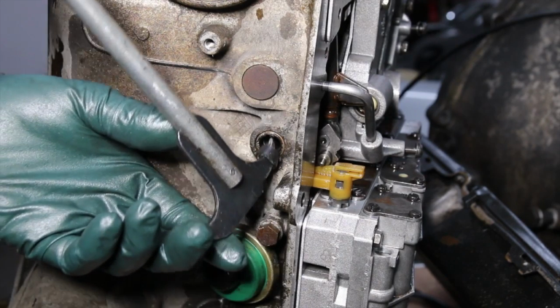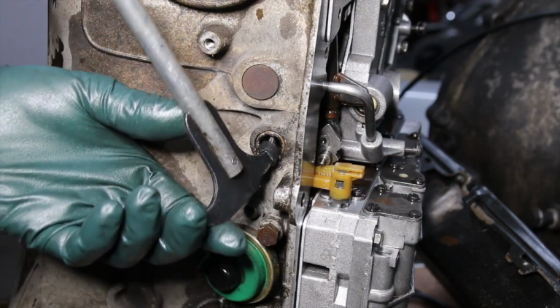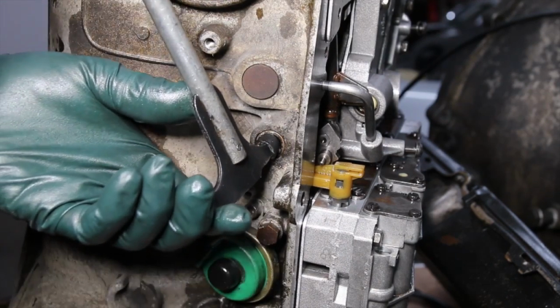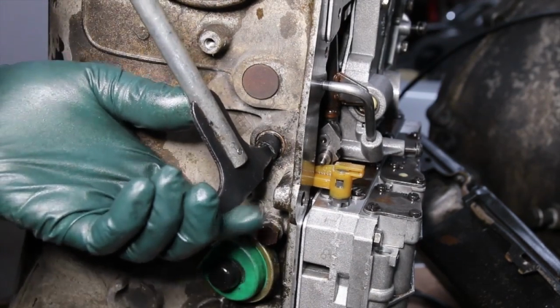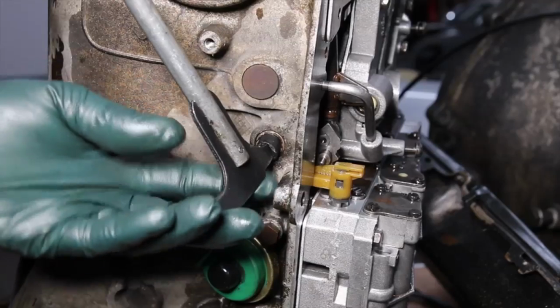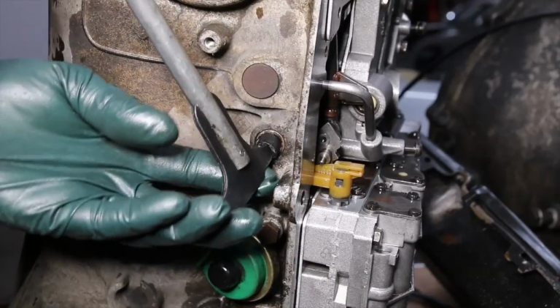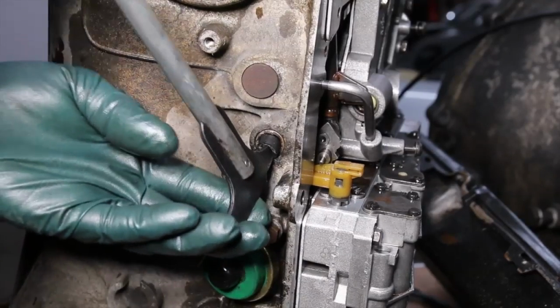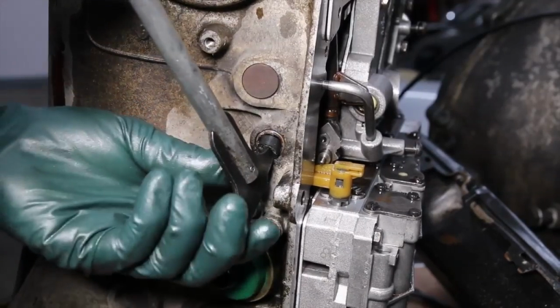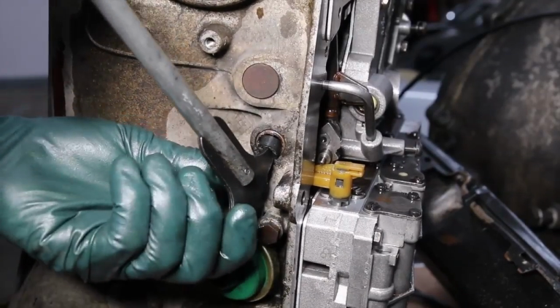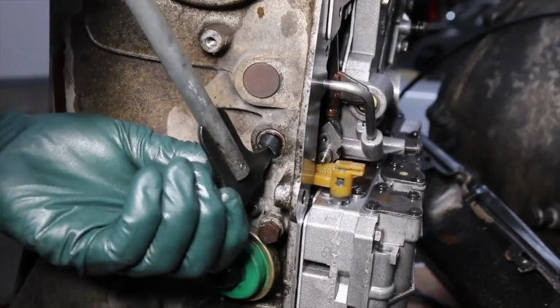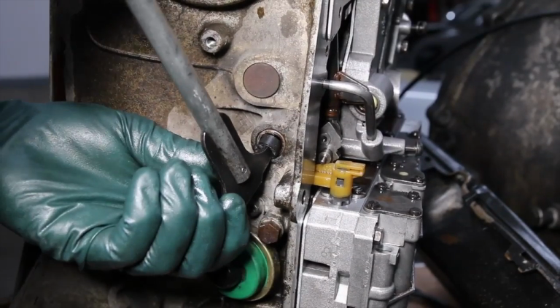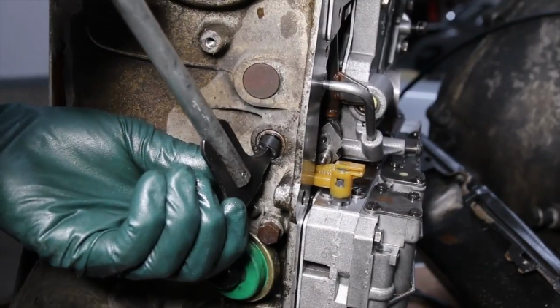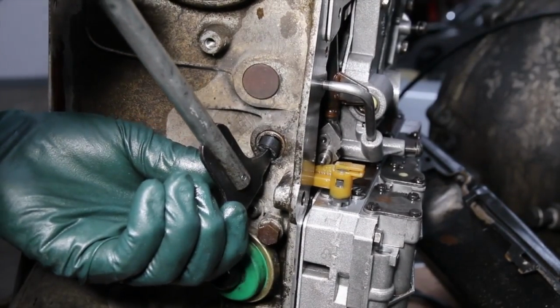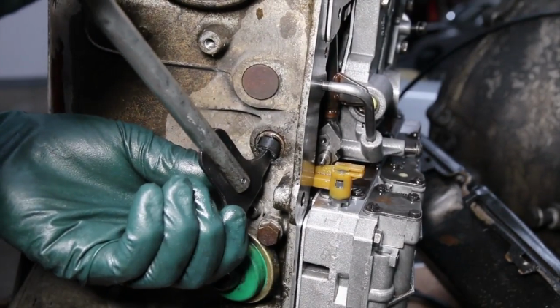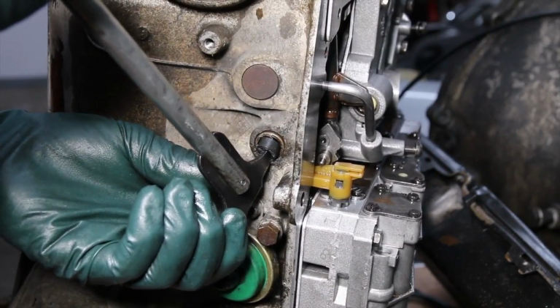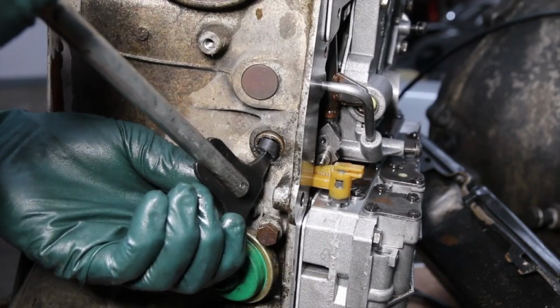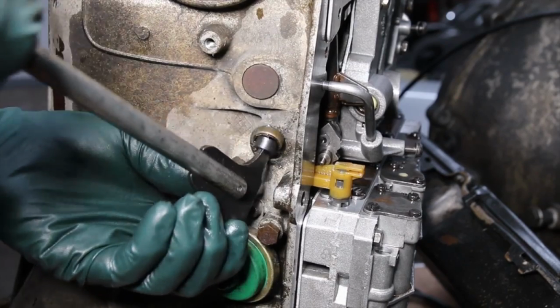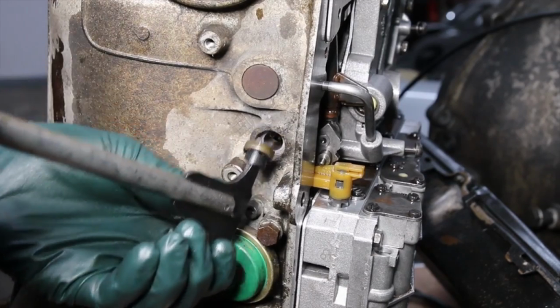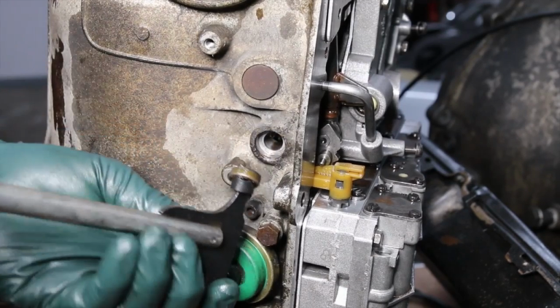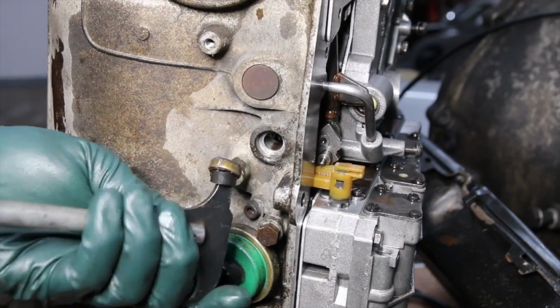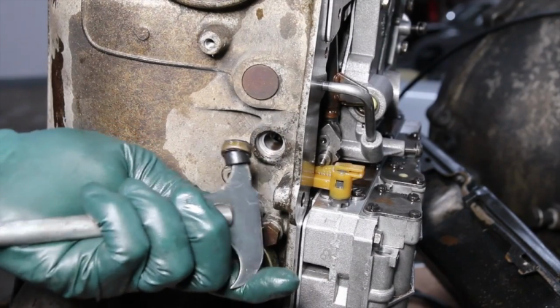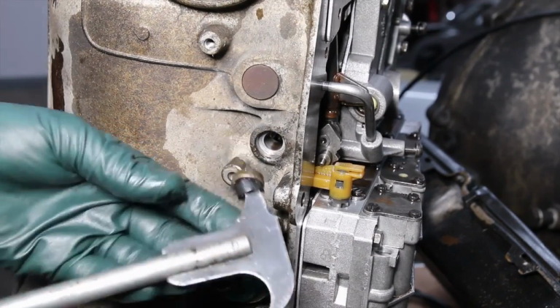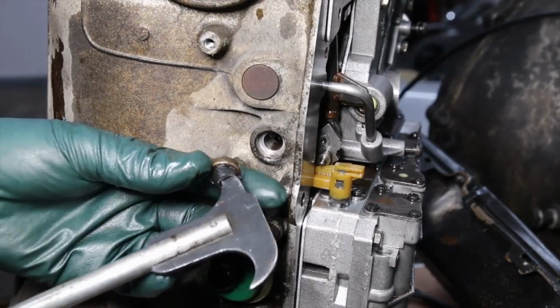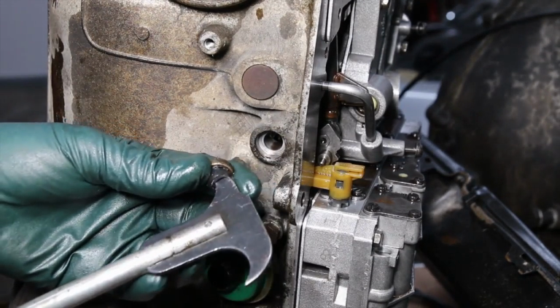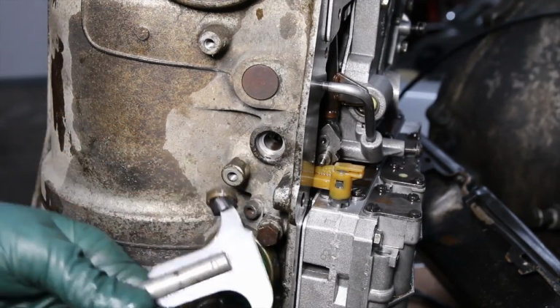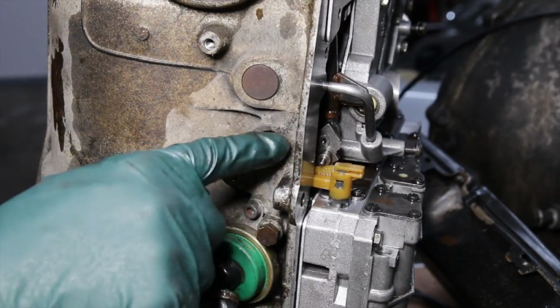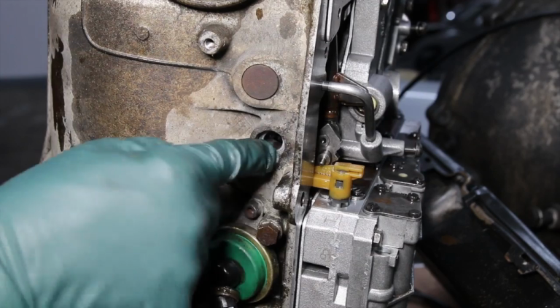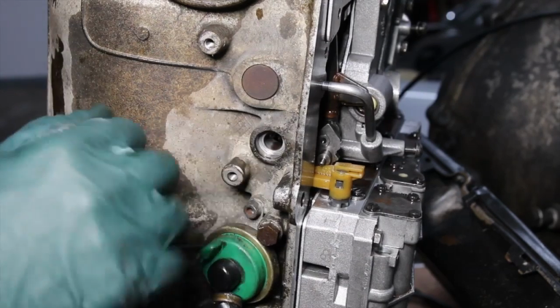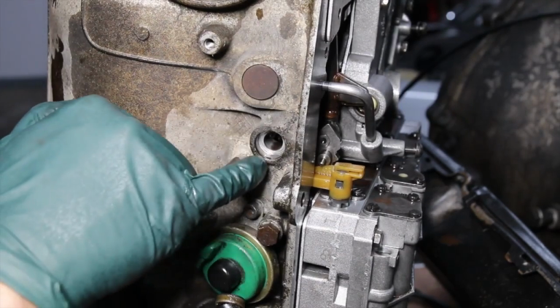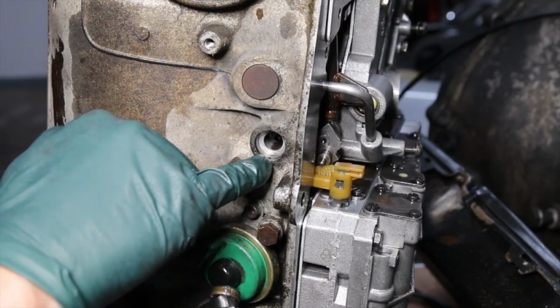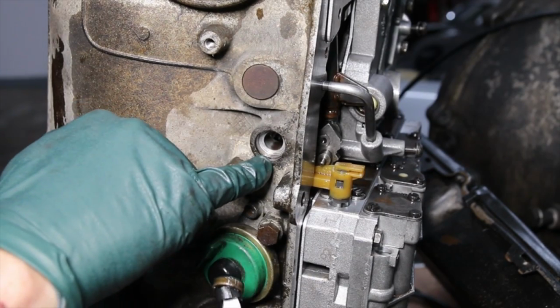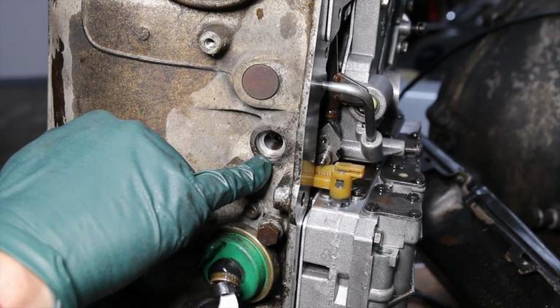I'll move the tip in and then position the hose in the right spot so that I can pry against it, and then I just pry the seal right out. Look at that — there's the seal, and no damage to the aluminum casing.